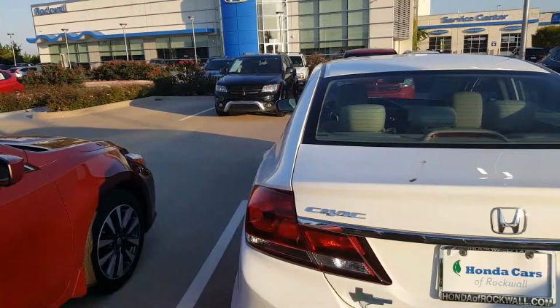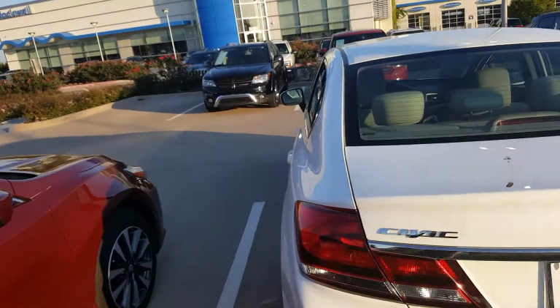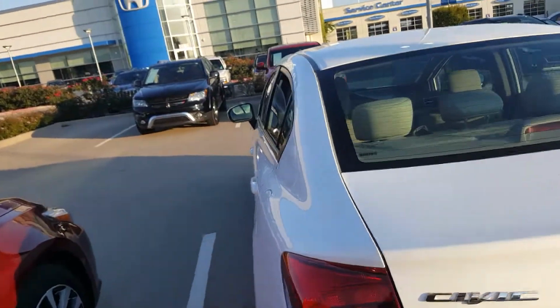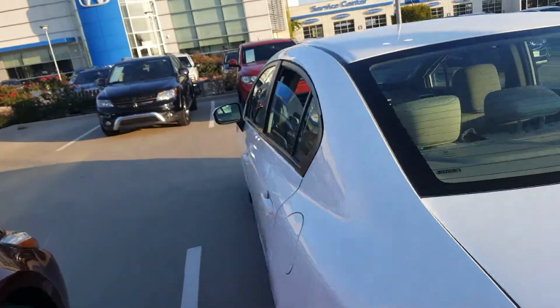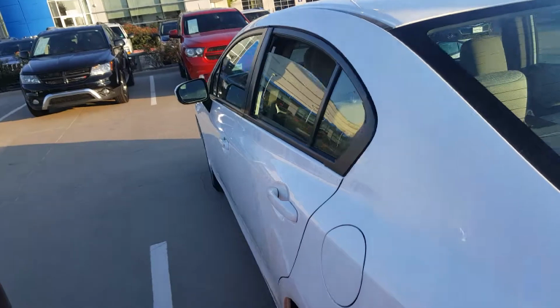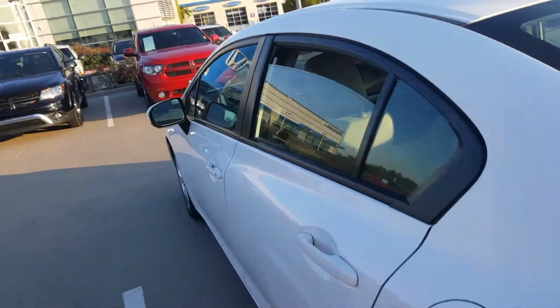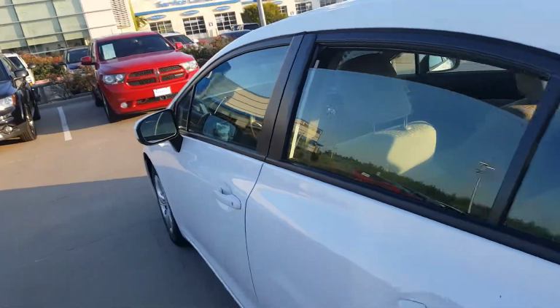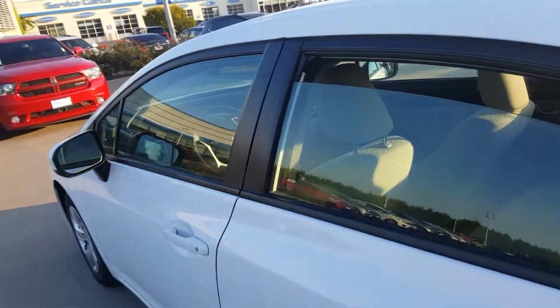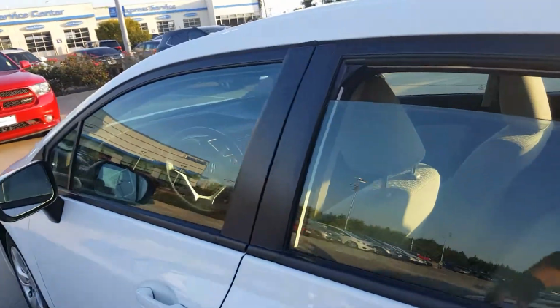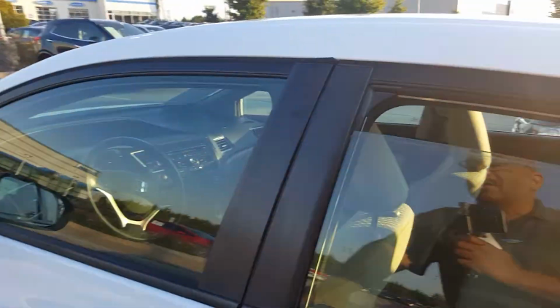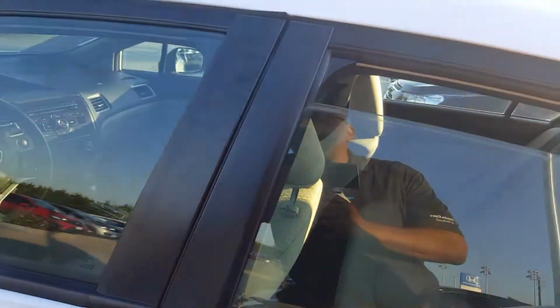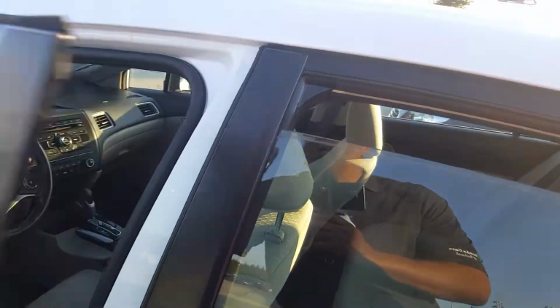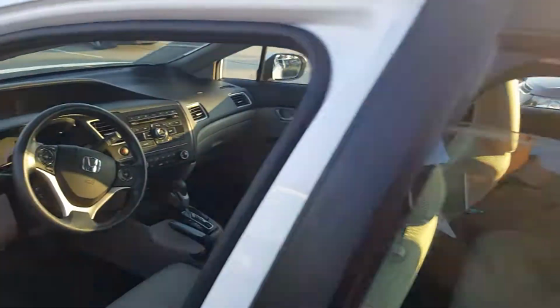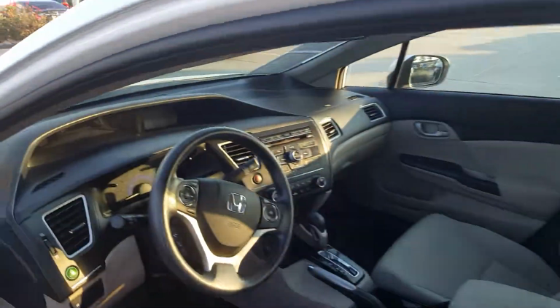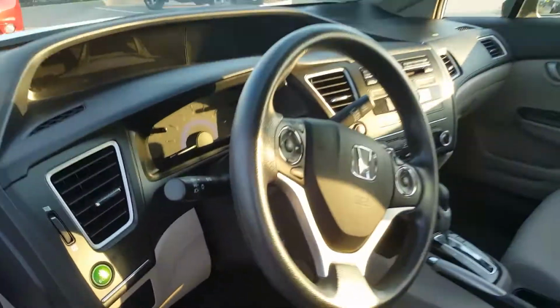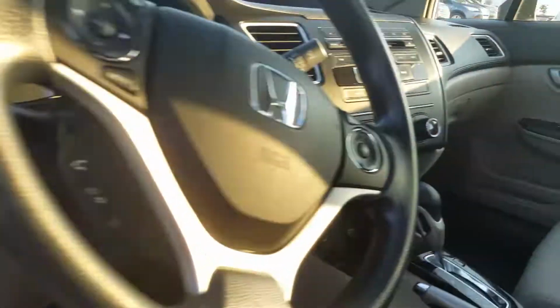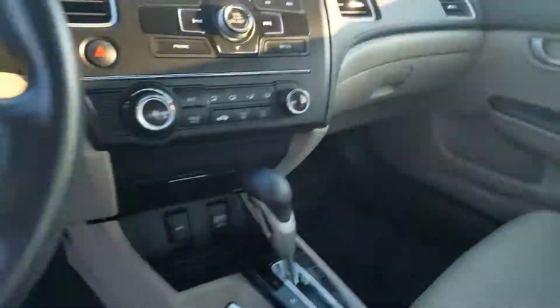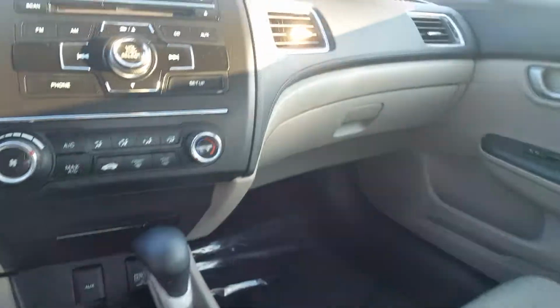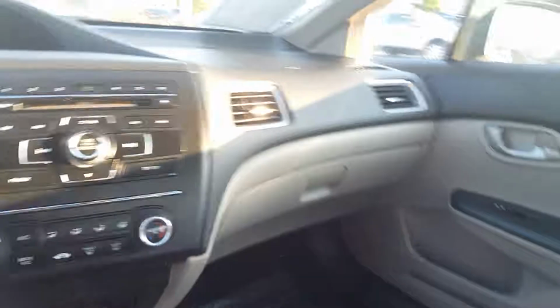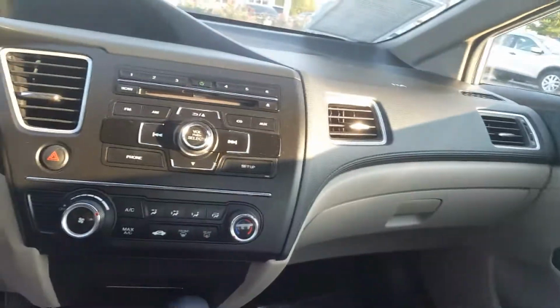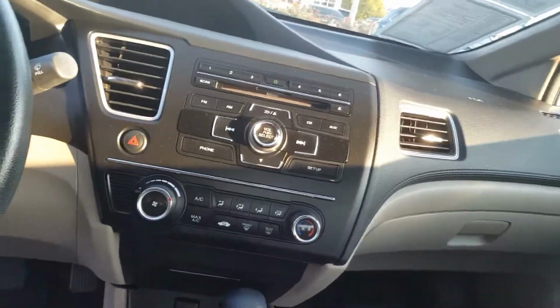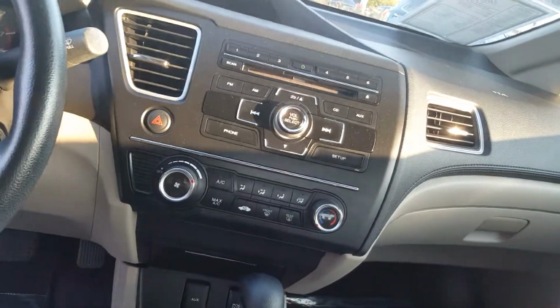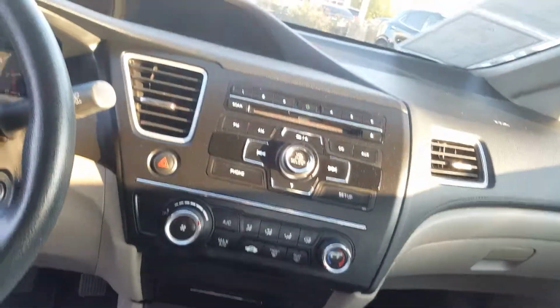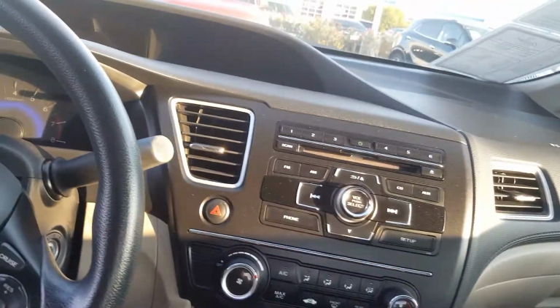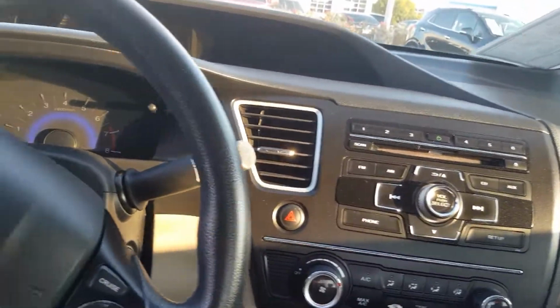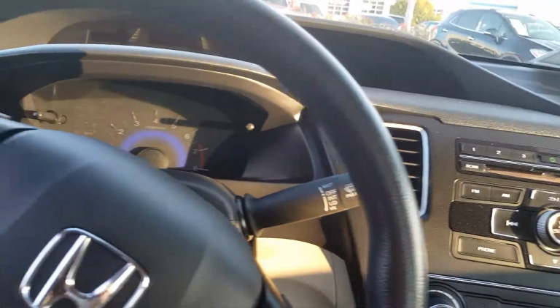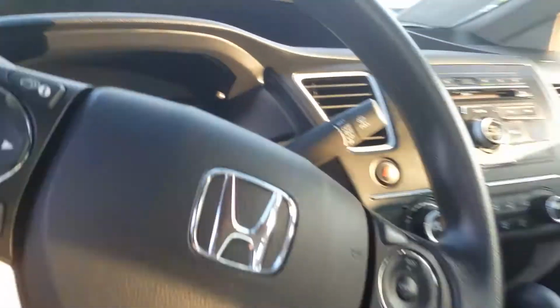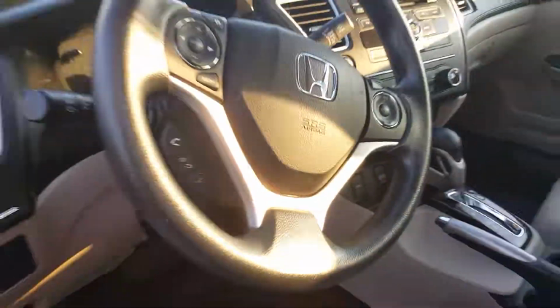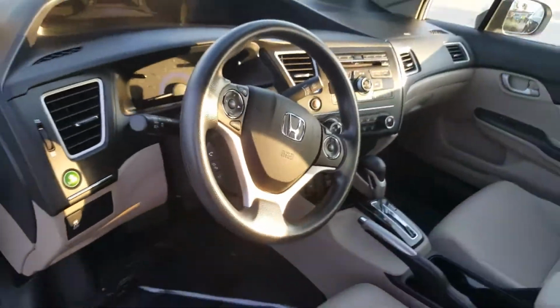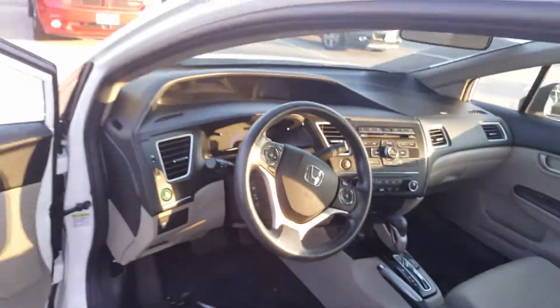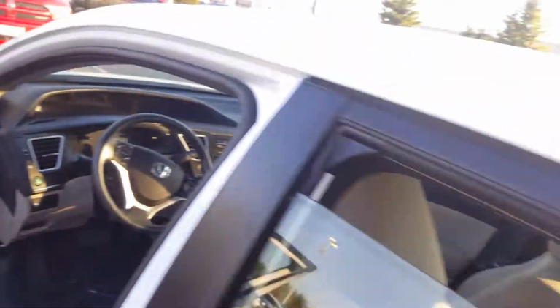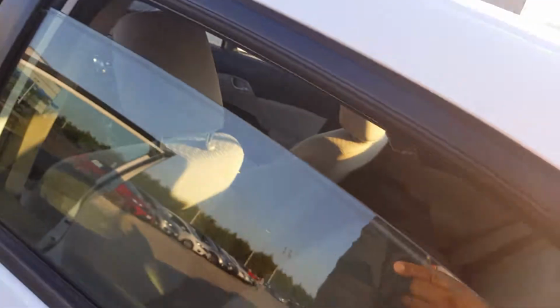Take a peep on the inside. It's cloth interior, beige. Plenty of room.